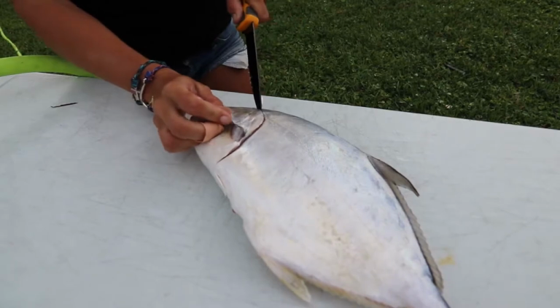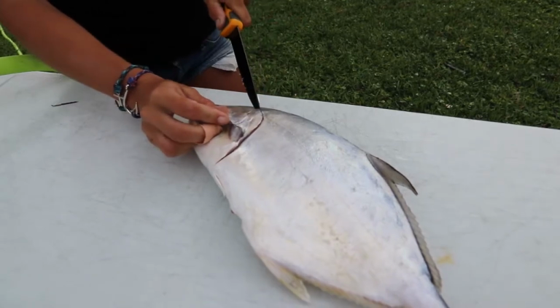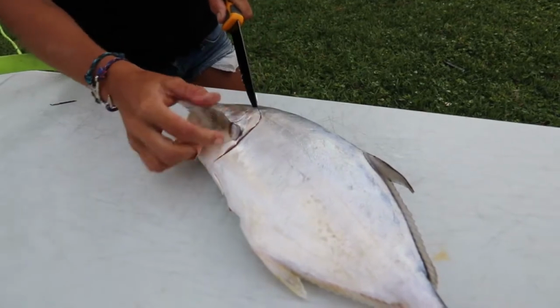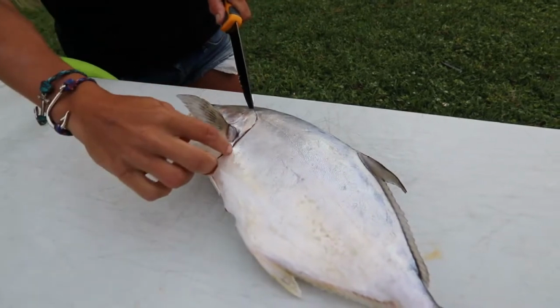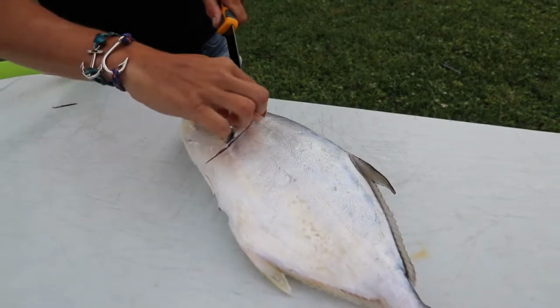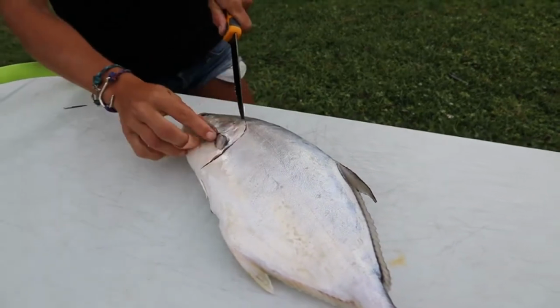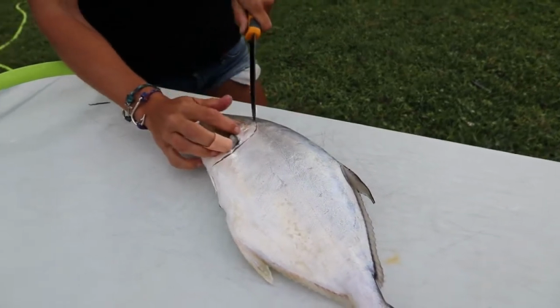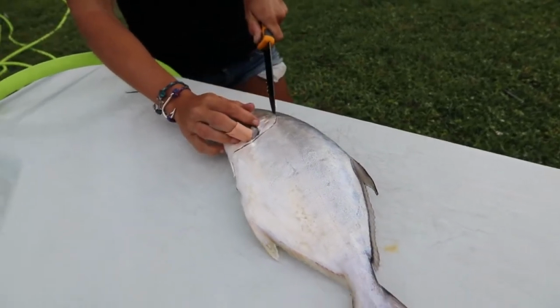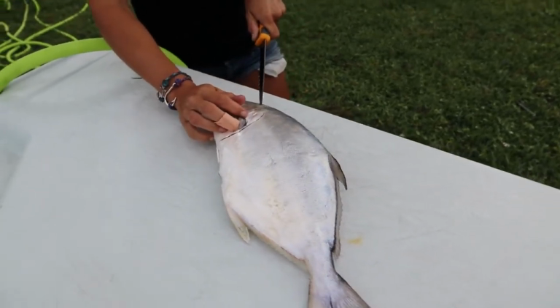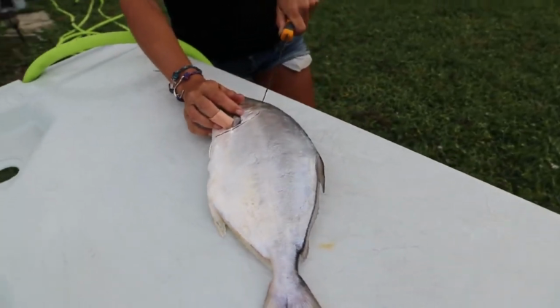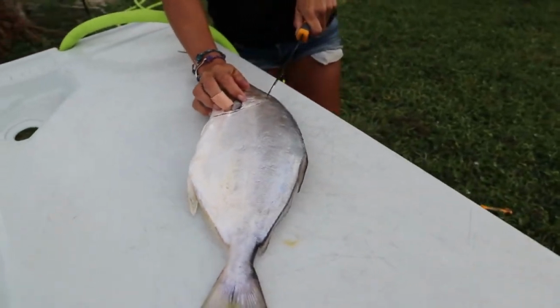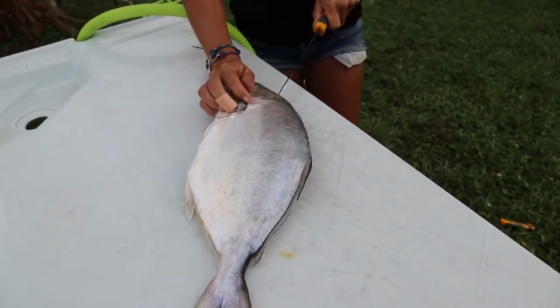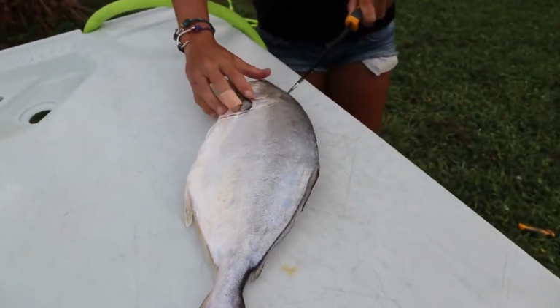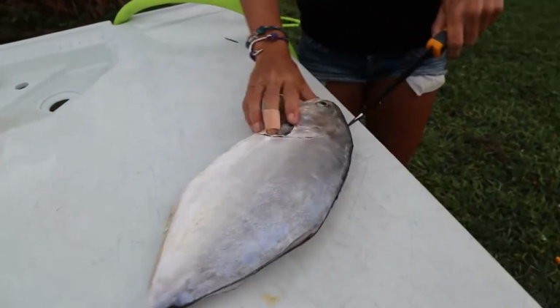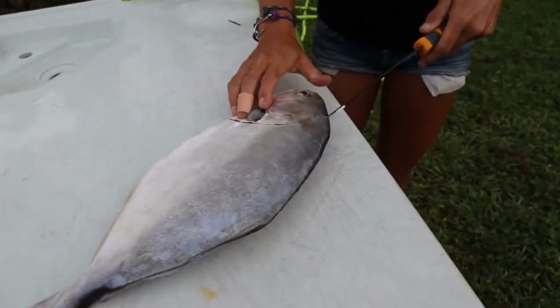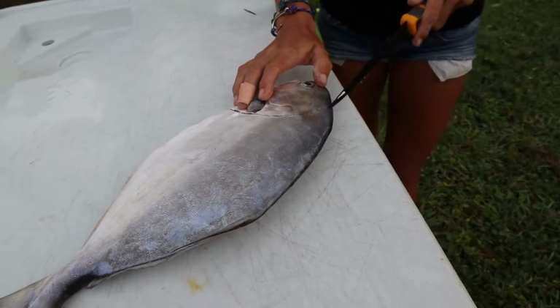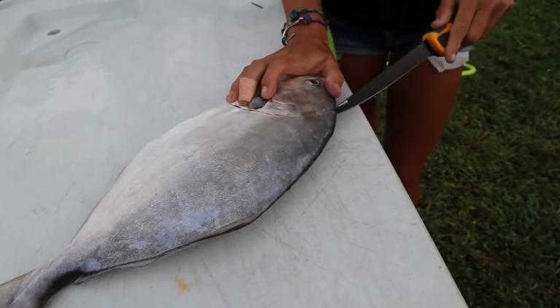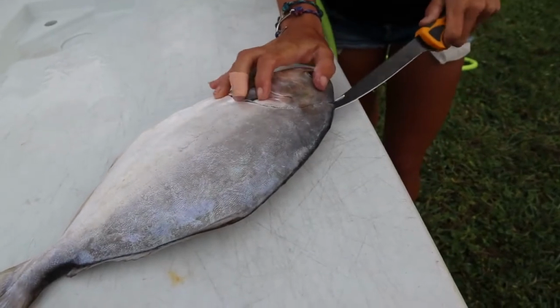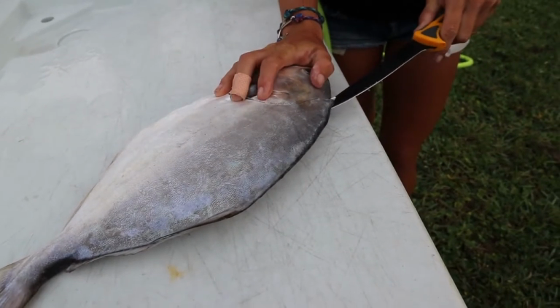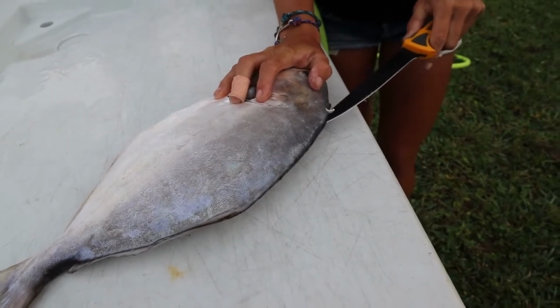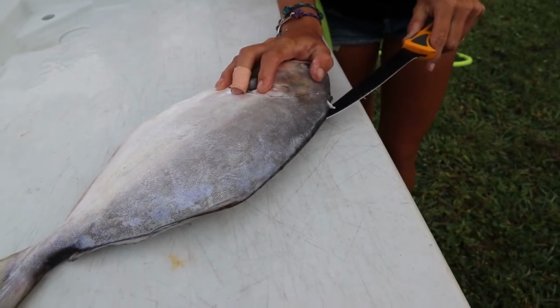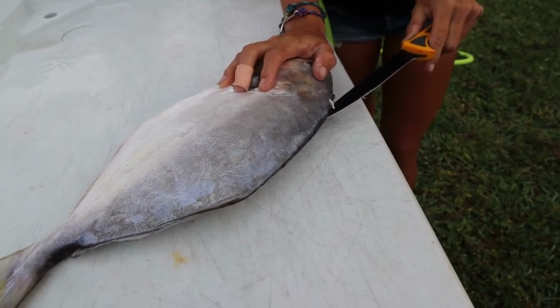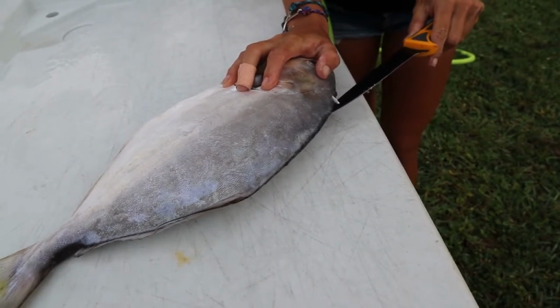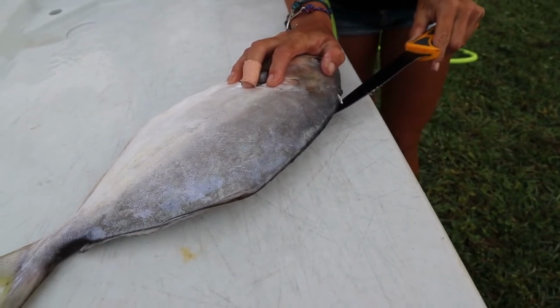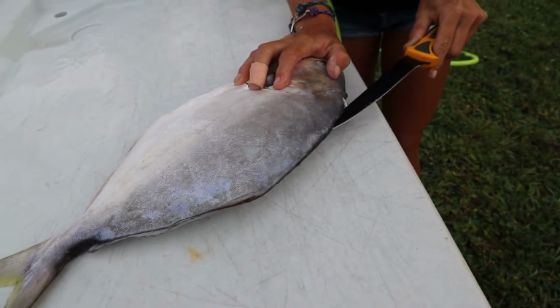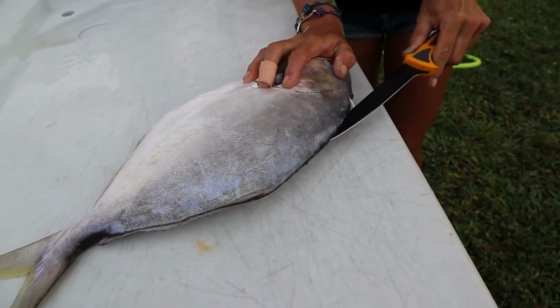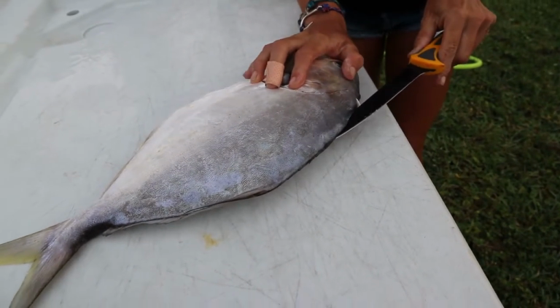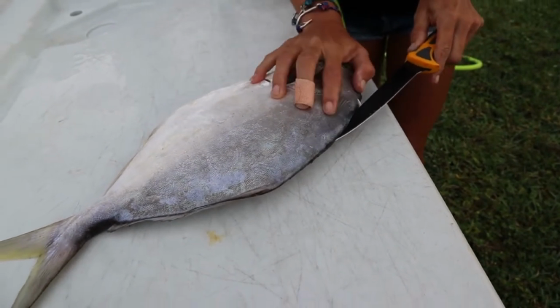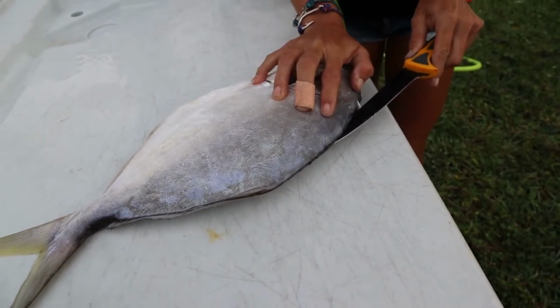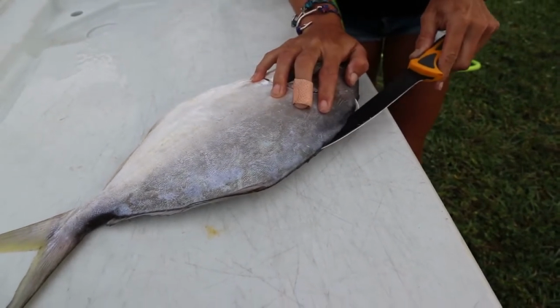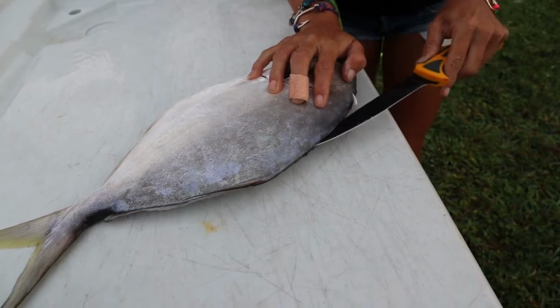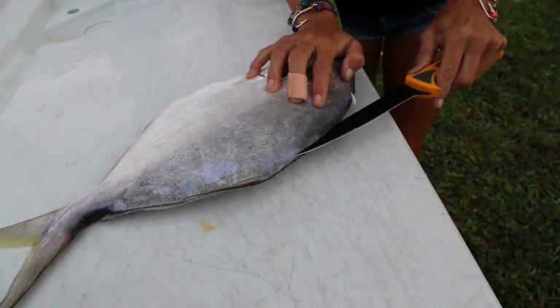Making a cut just behind the pec fin, angling it up towards the head like so — just like that, so you get that head meat. Turn that knife around, and I'm just going to make a nice, small cut underneath the meat here.